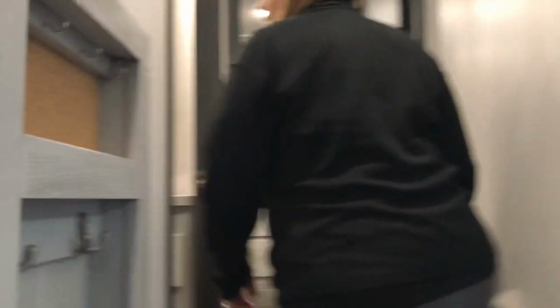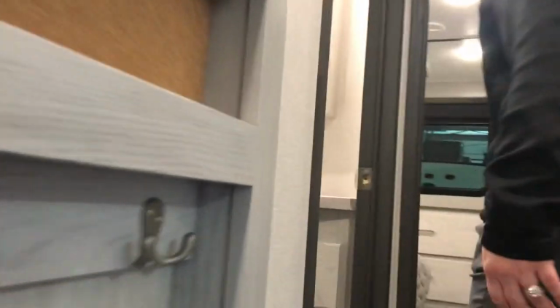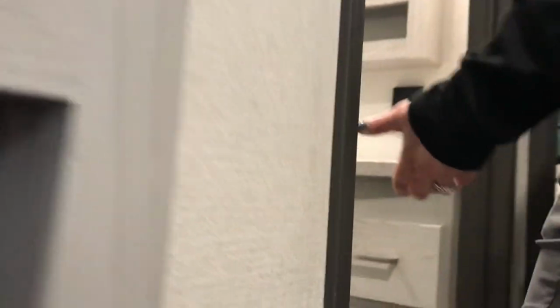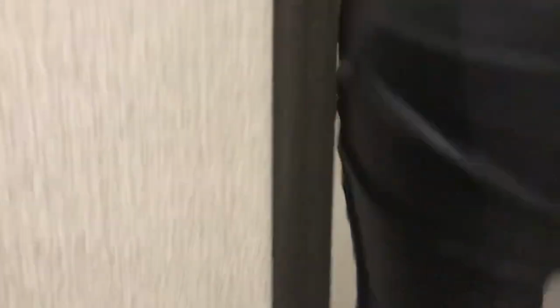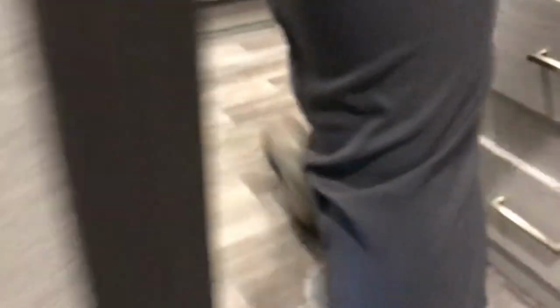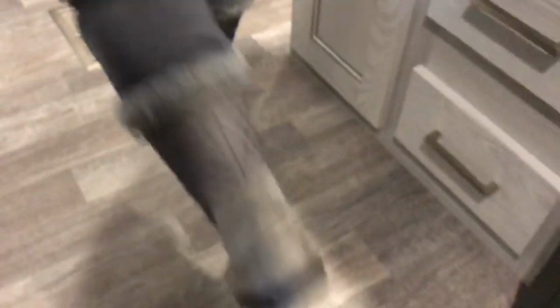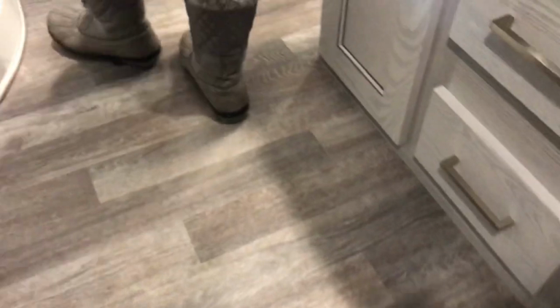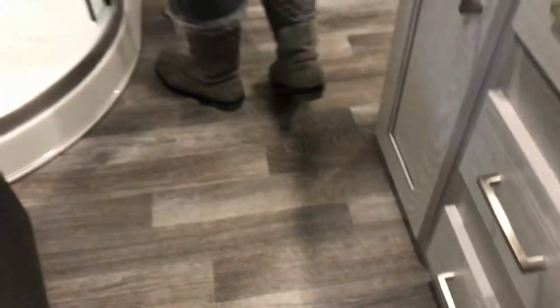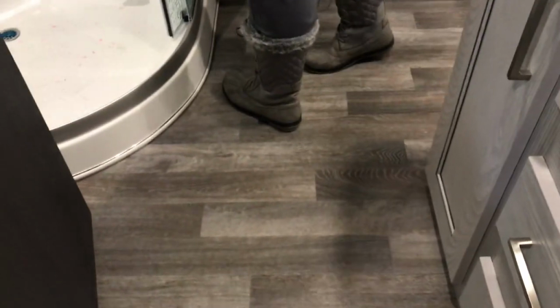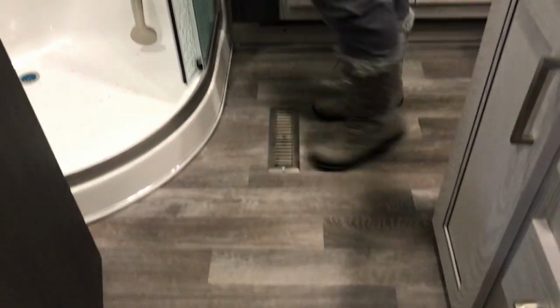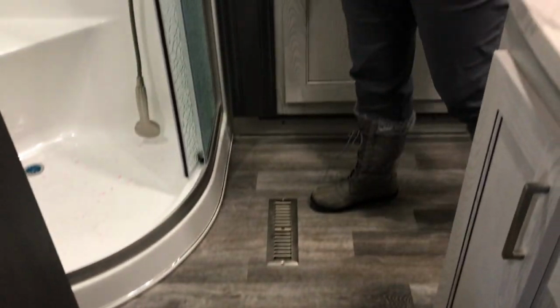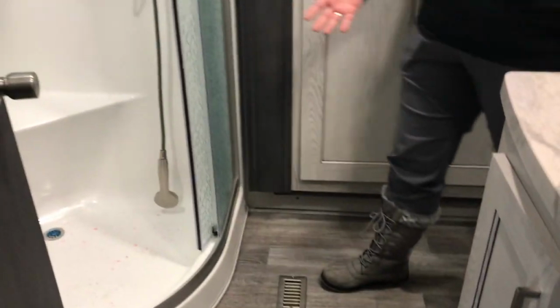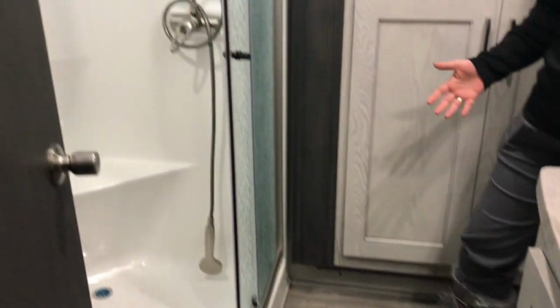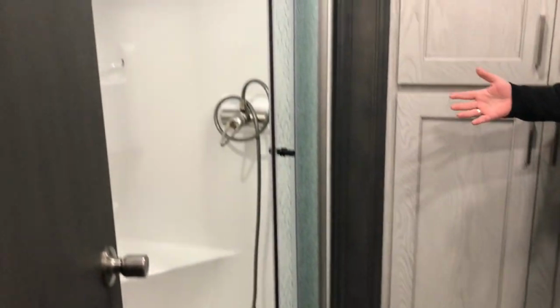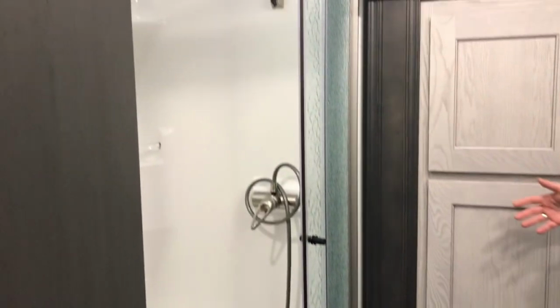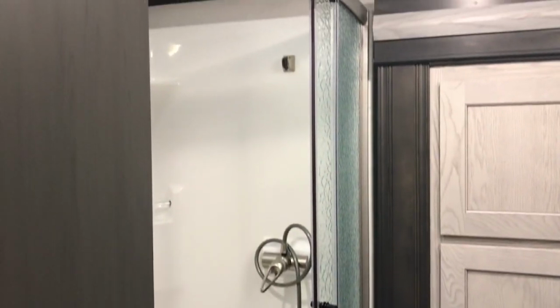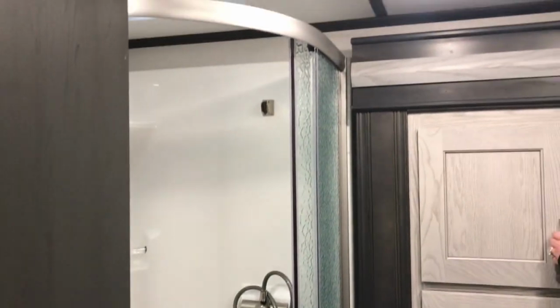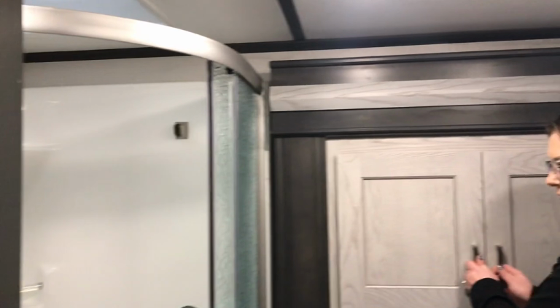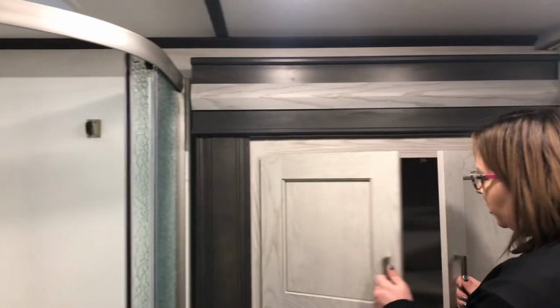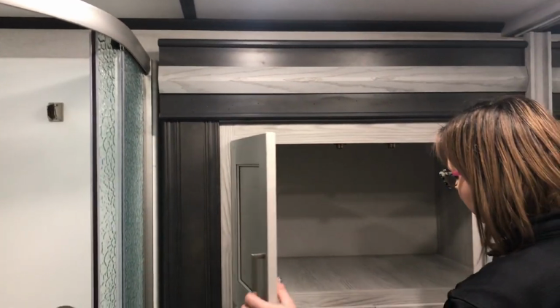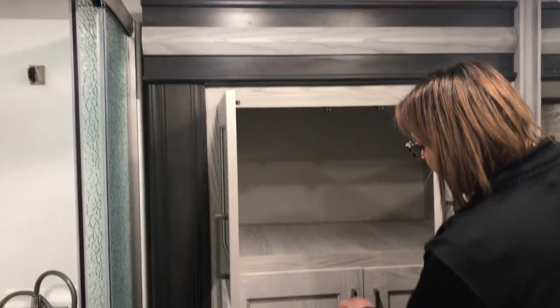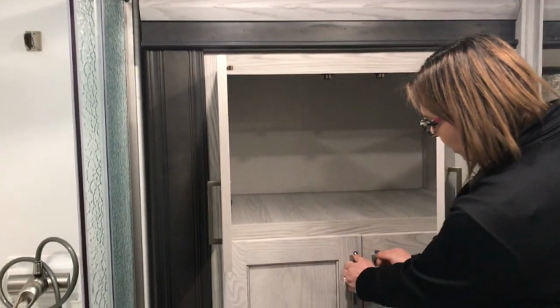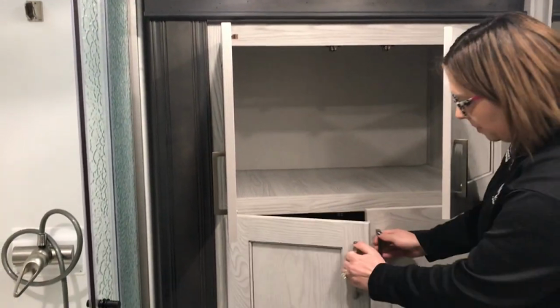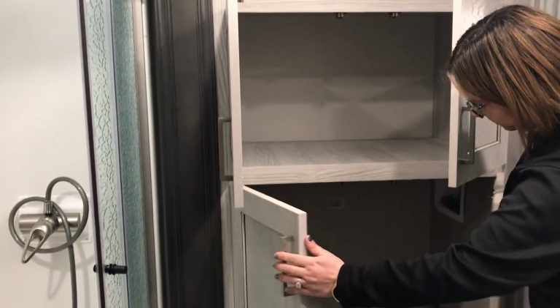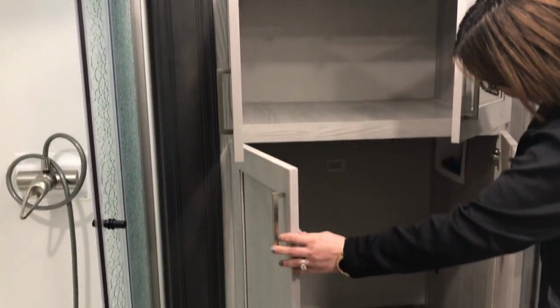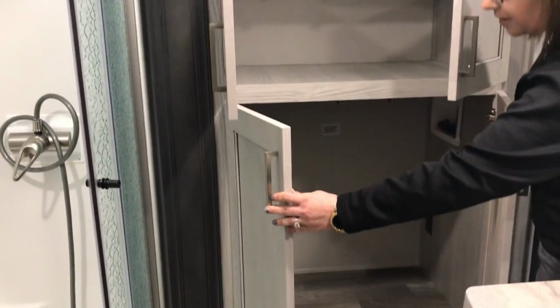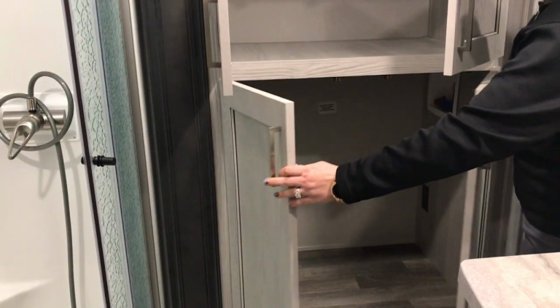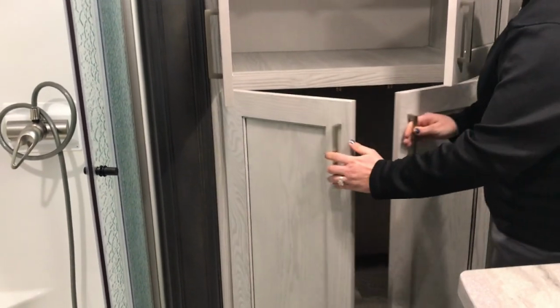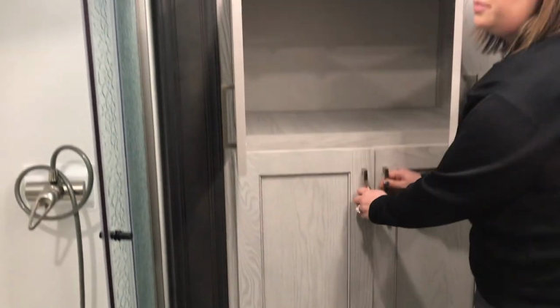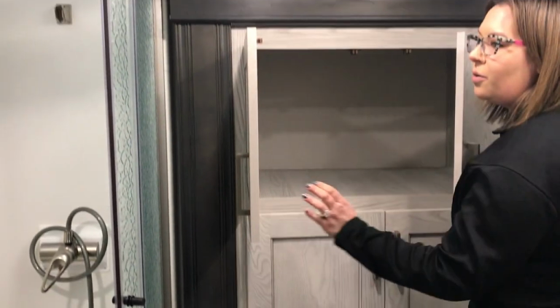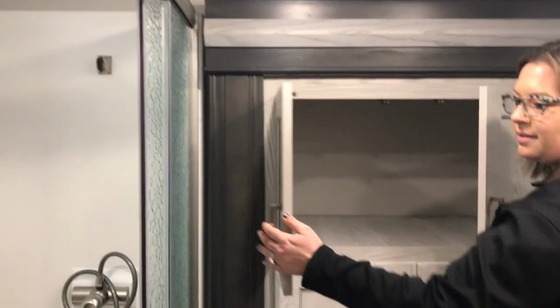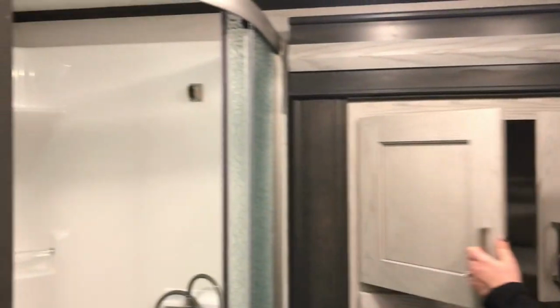A lot of folks love these through-and-through bathrooms just because of how open and how much space you get, and the storage is wonderful too. You're actually going to have washer dryer prep in this unit, in the bathroom, right next to the bedroom.